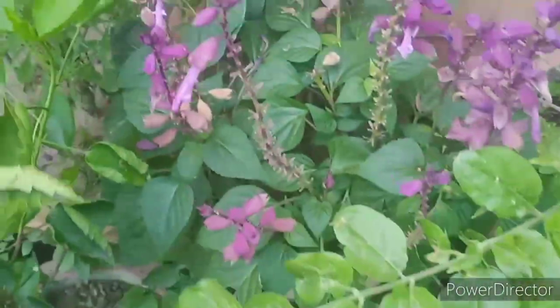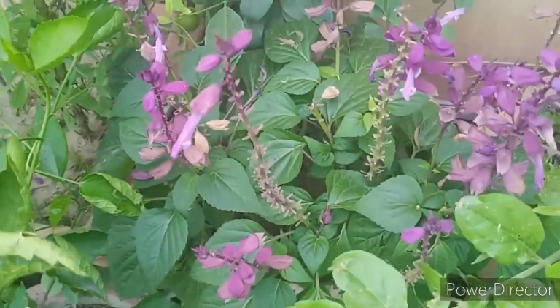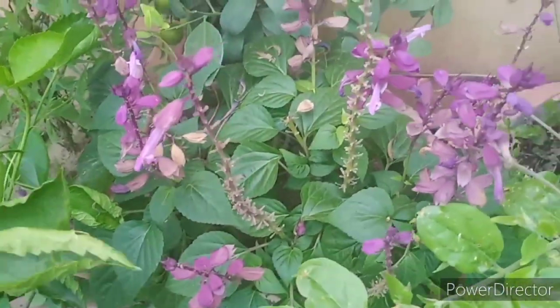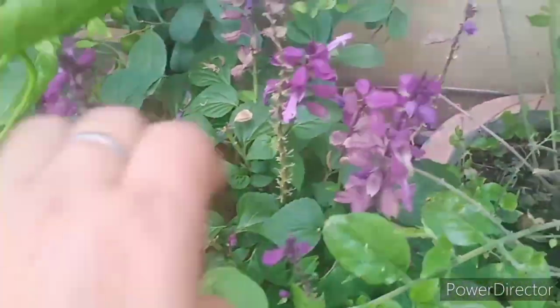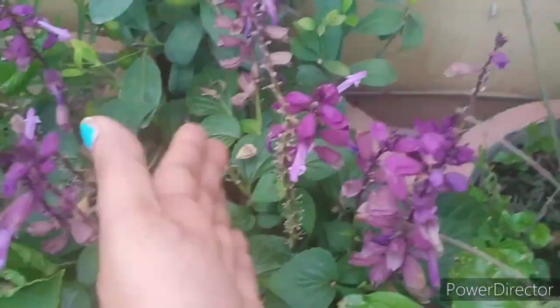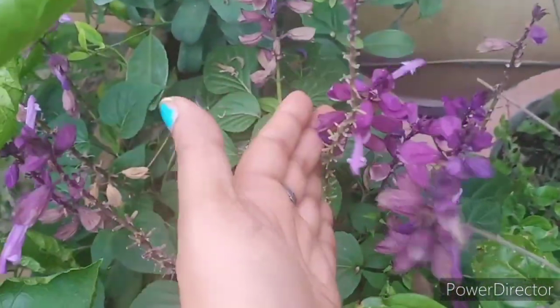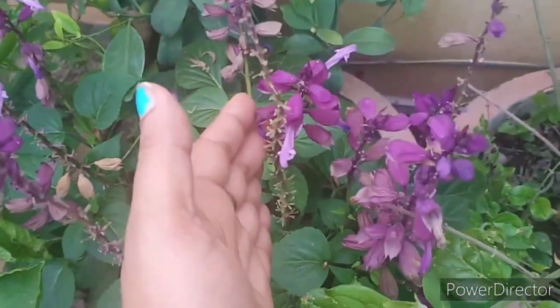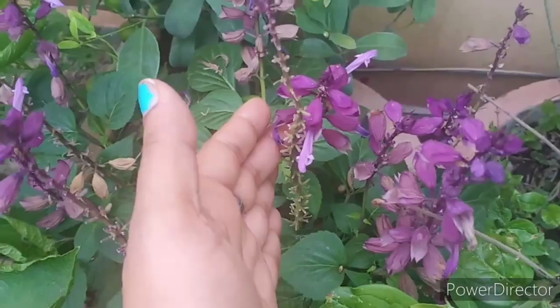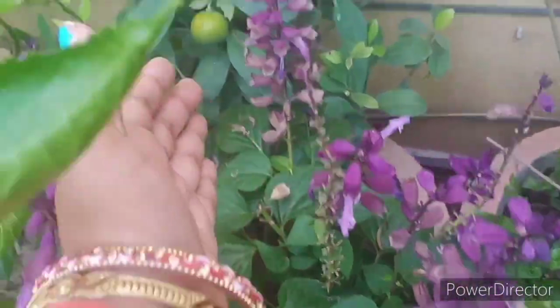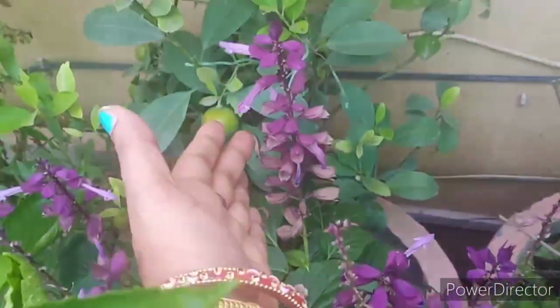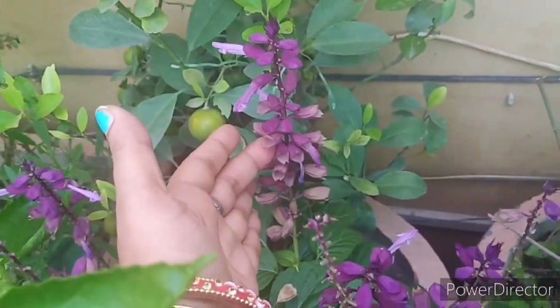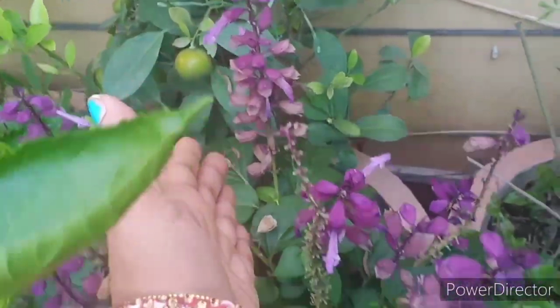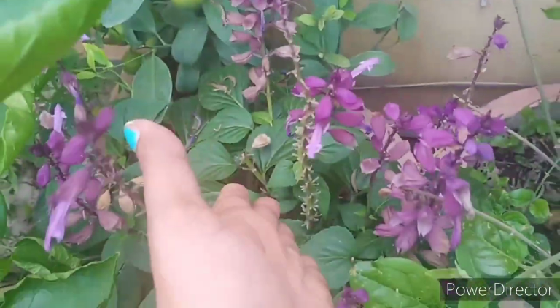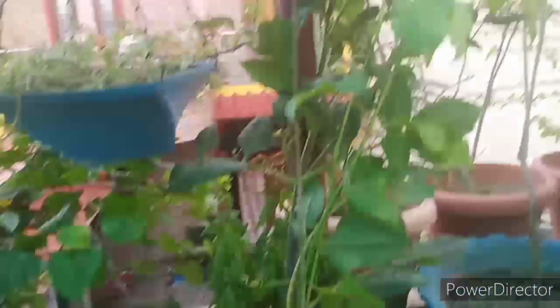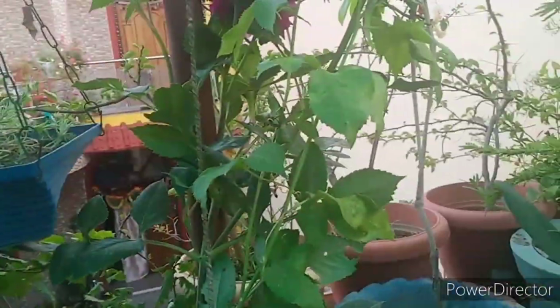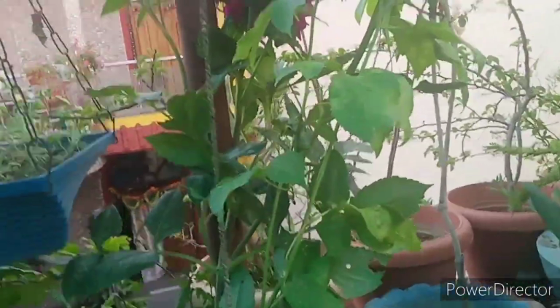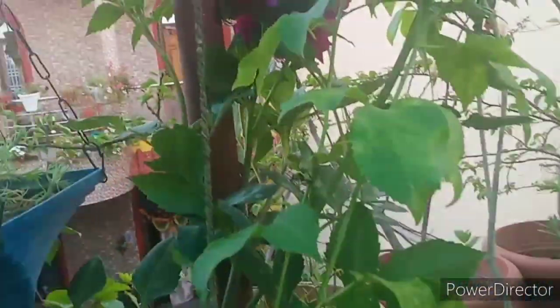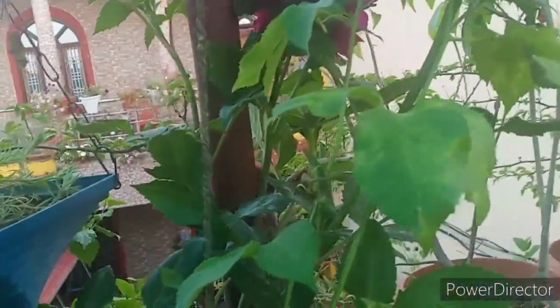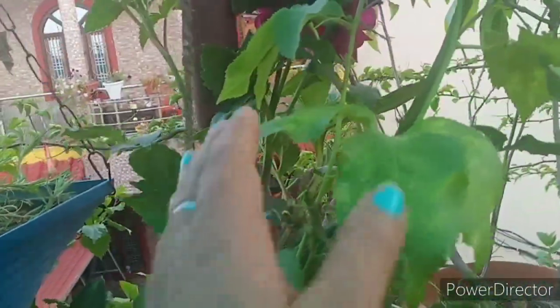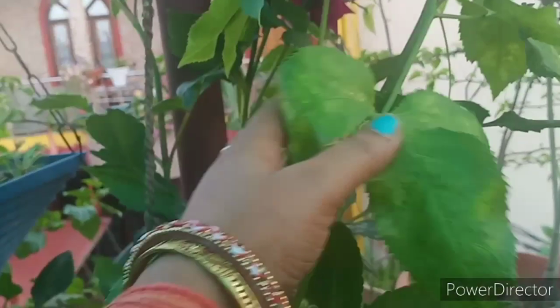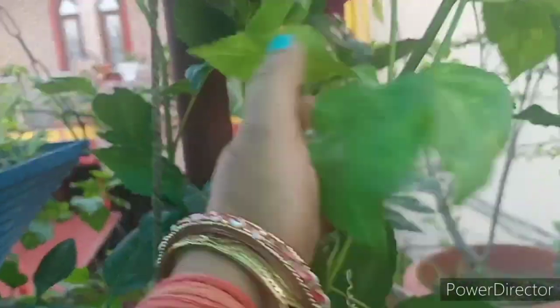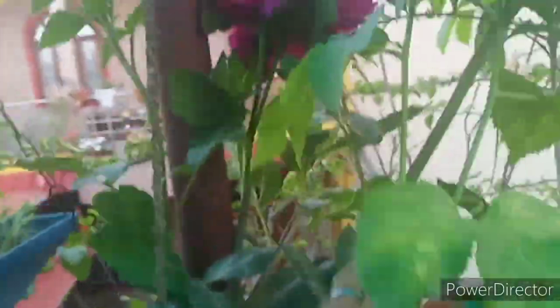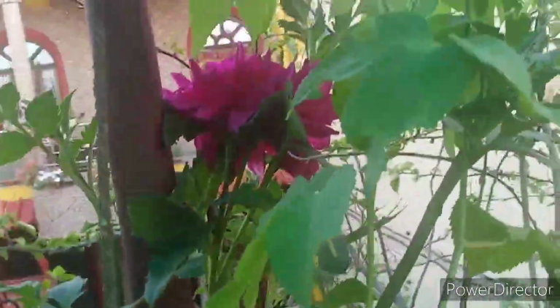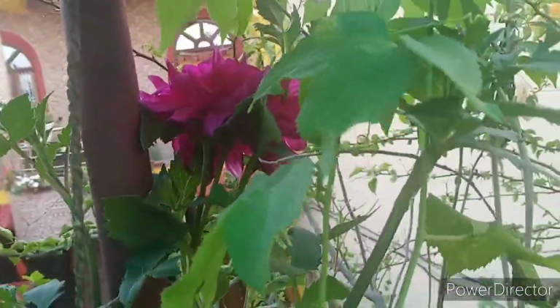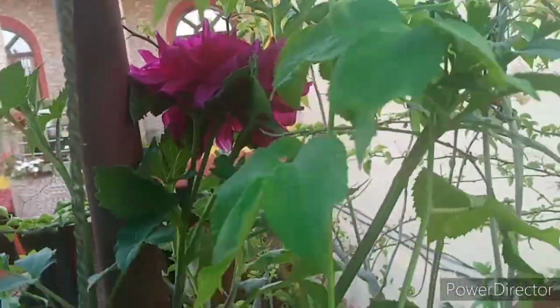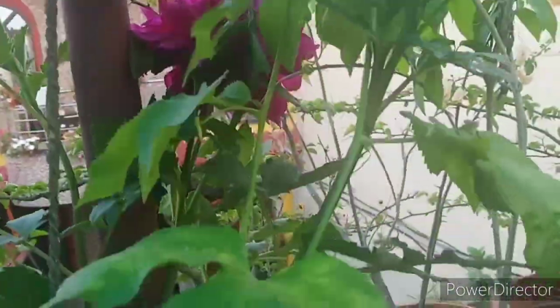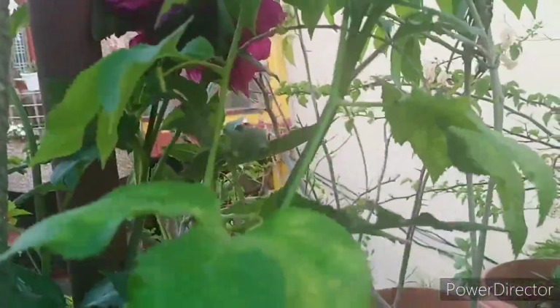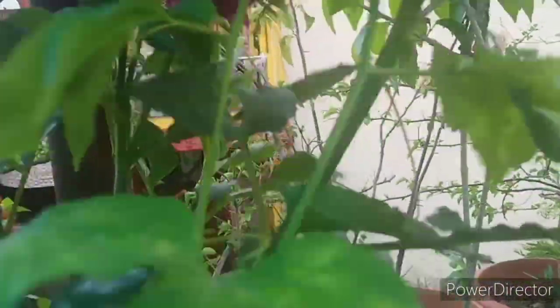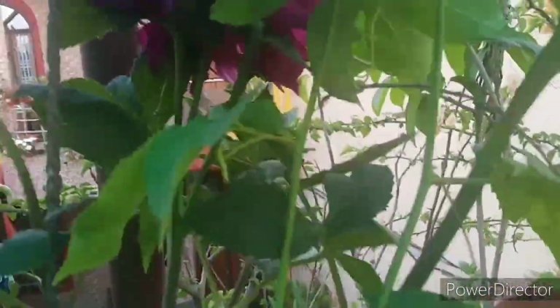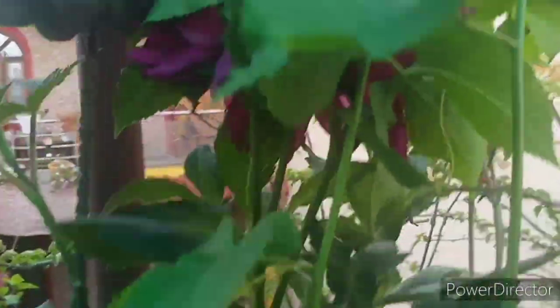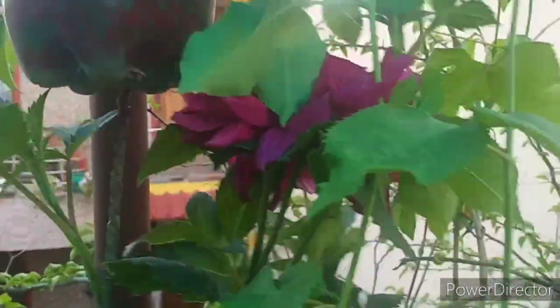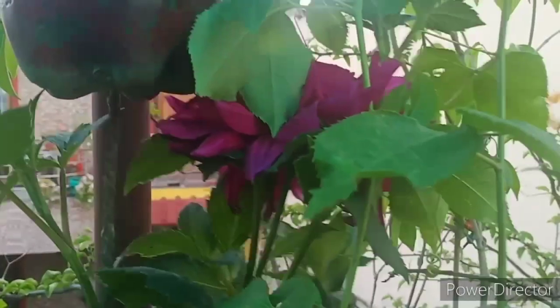This is our purple salvia. It is also very beautifully blooming in my garden. Look, there is a purple dahlia. This is a very beautiful flower.